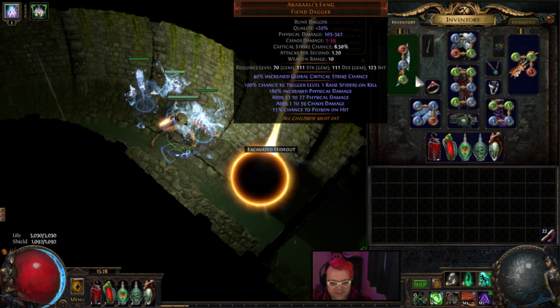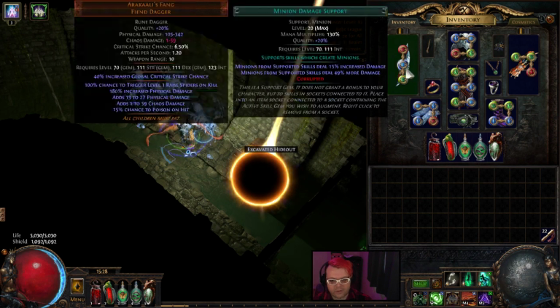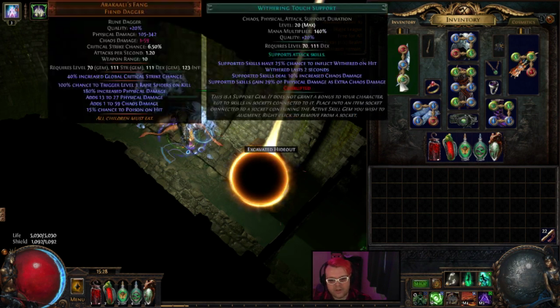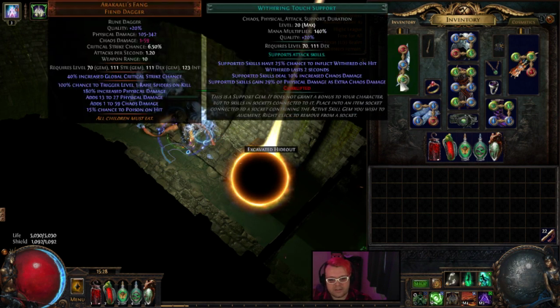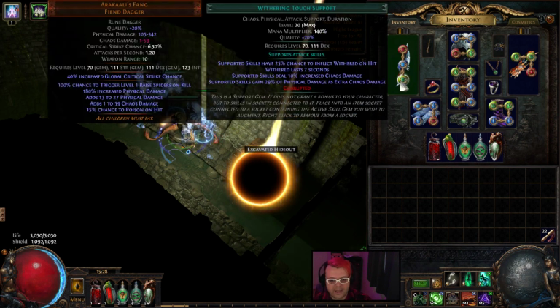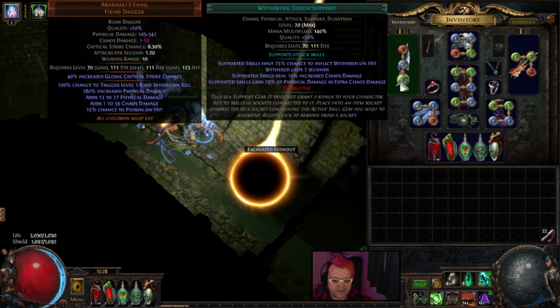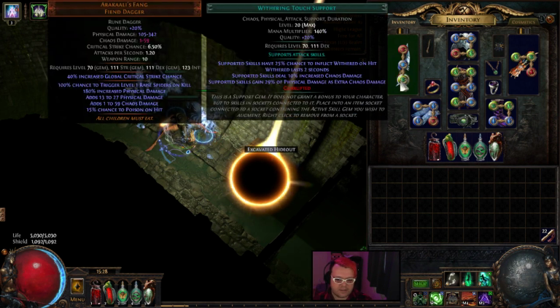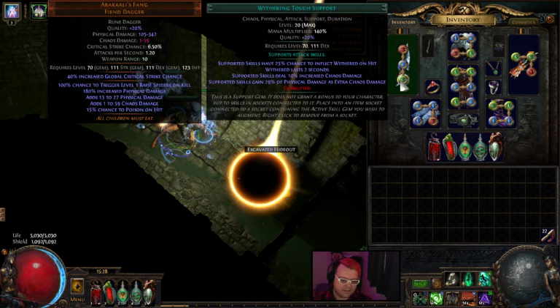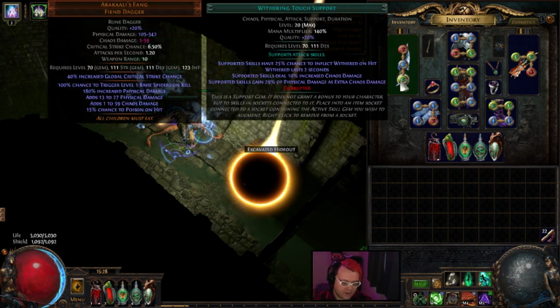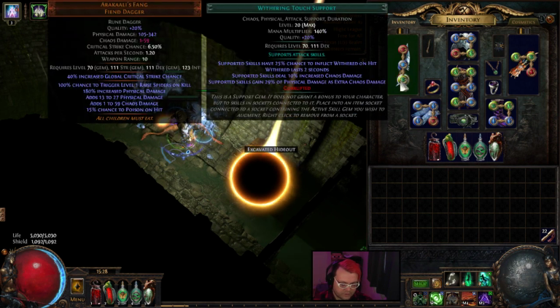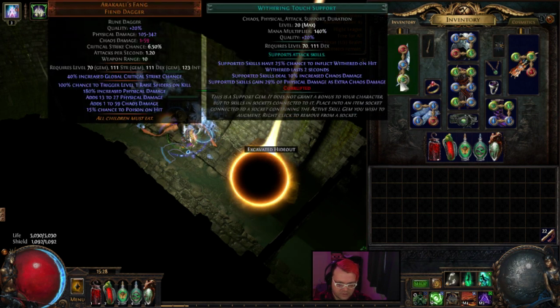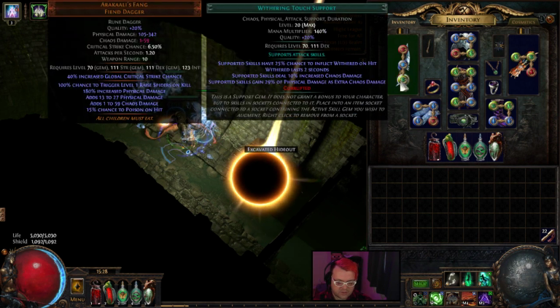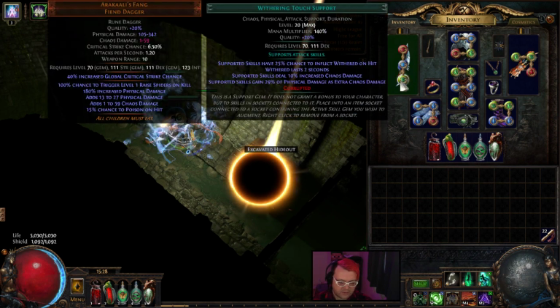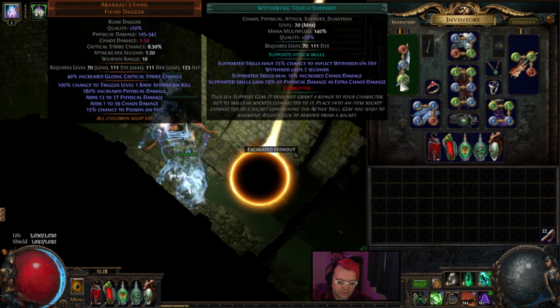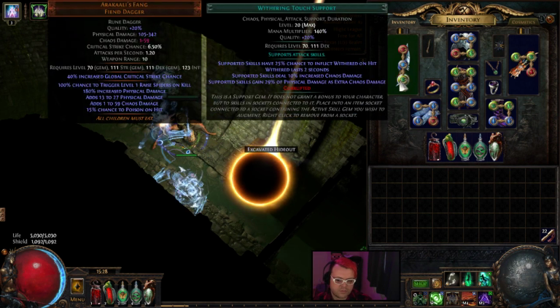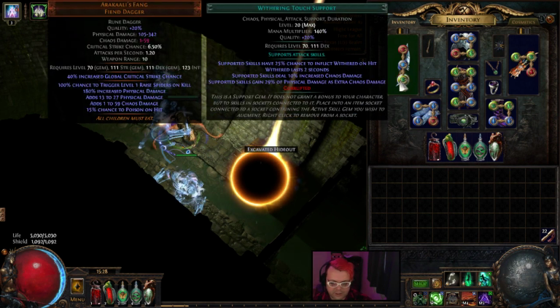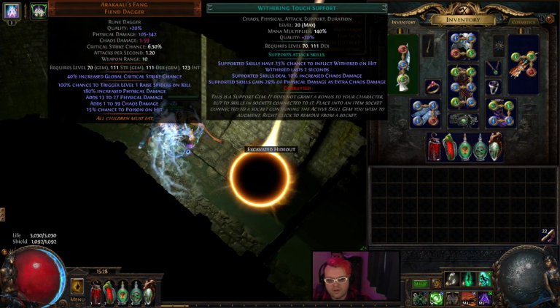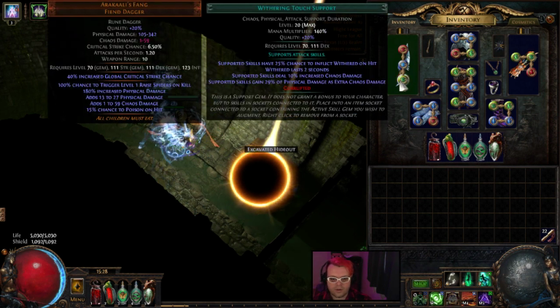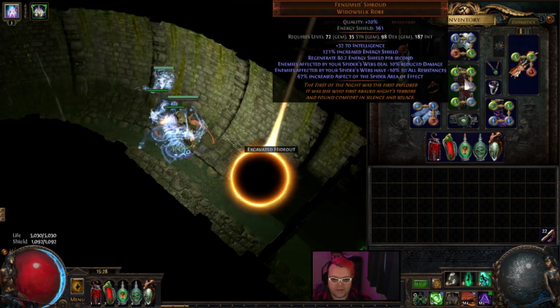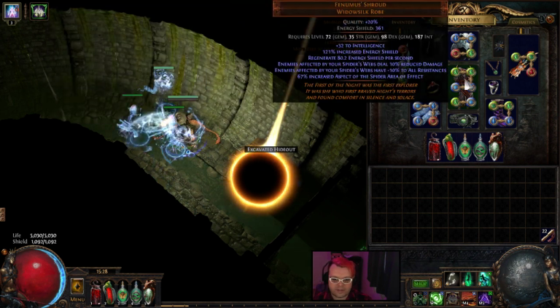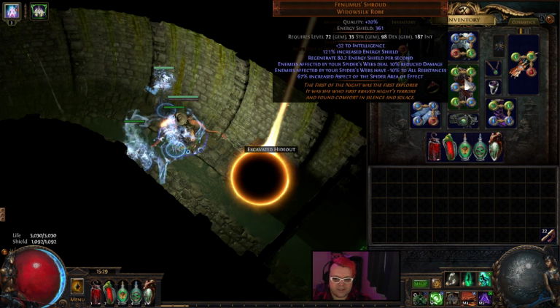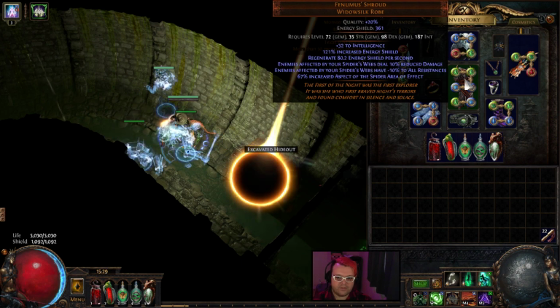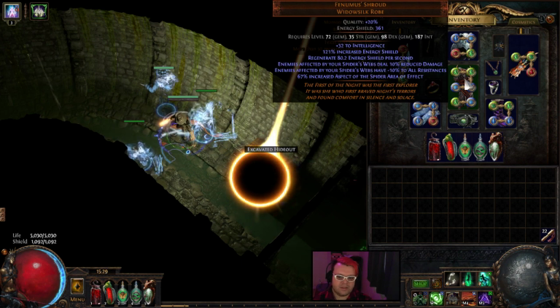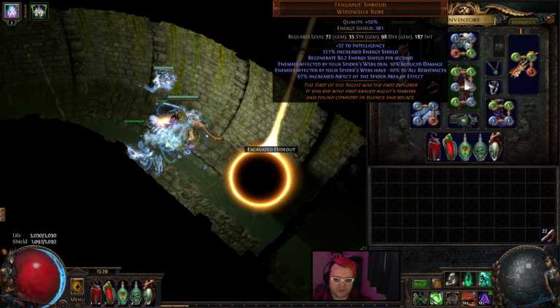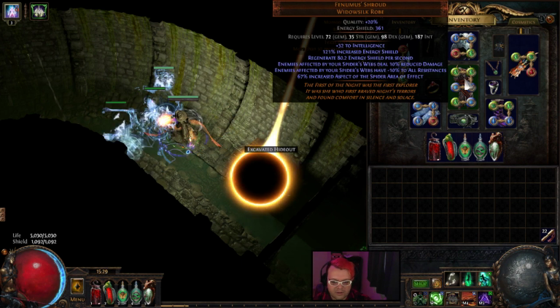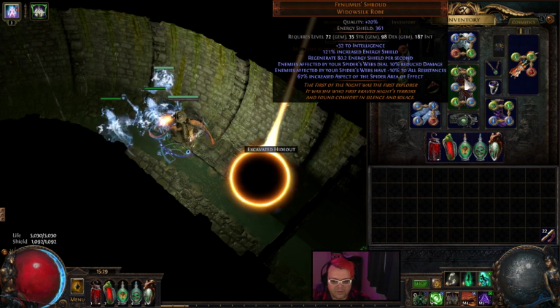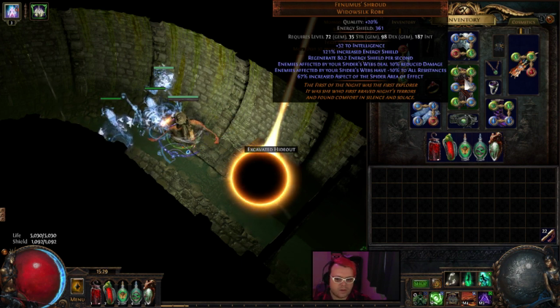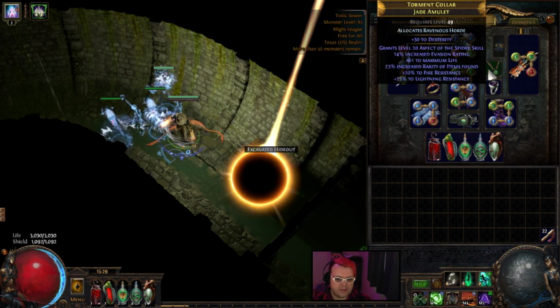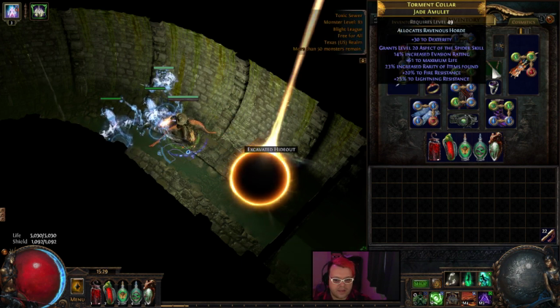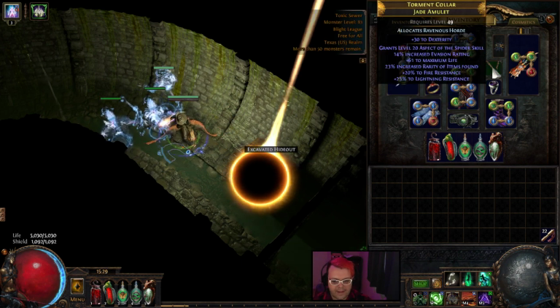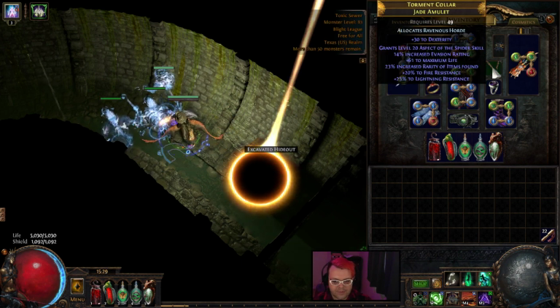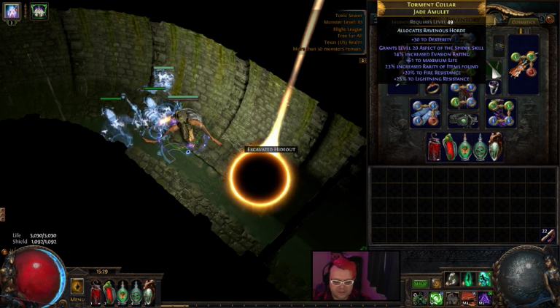This is the Chaos variant. It's using Feminist's Shroud for the Aspect of the Spider.